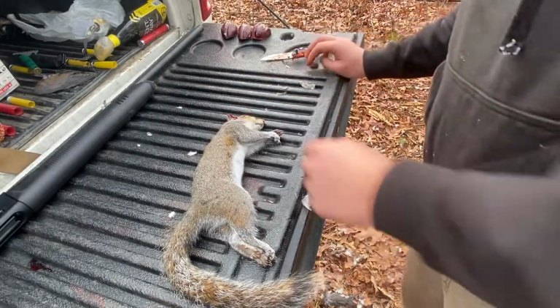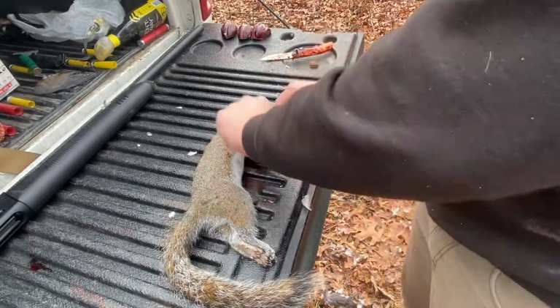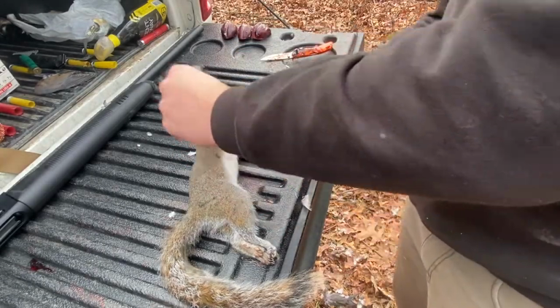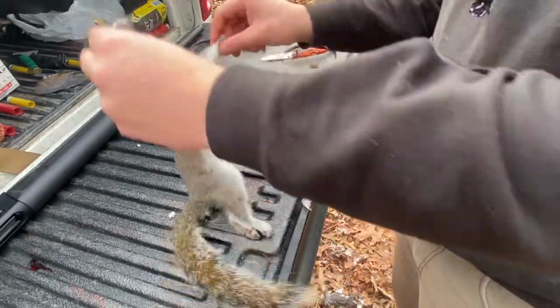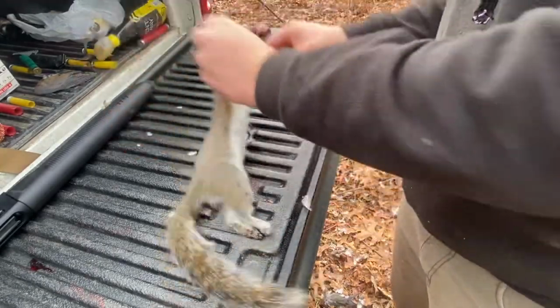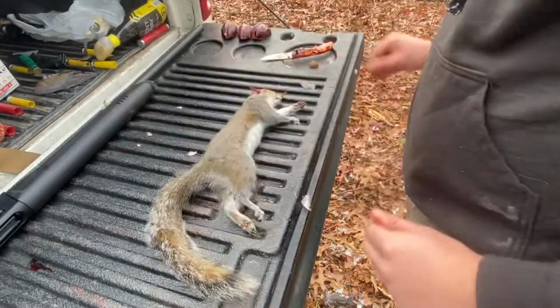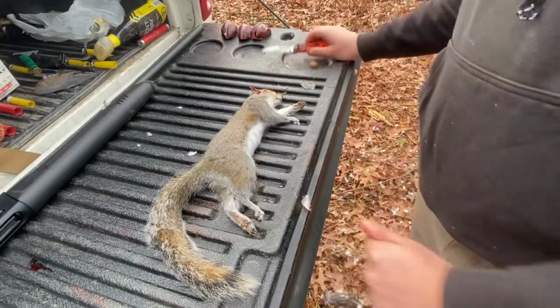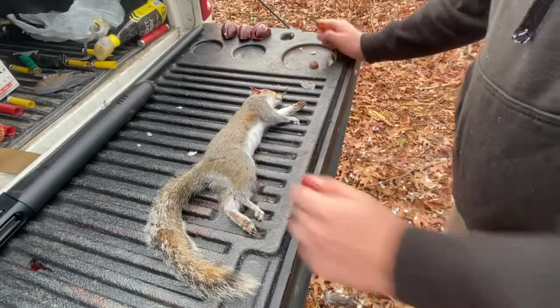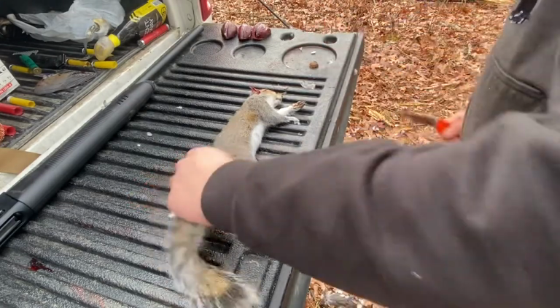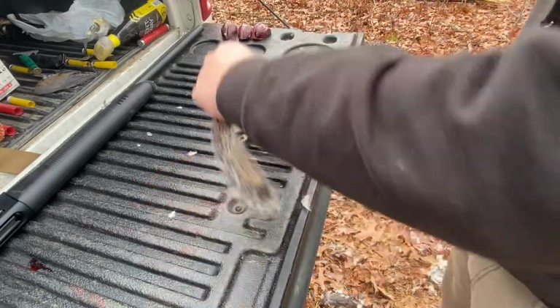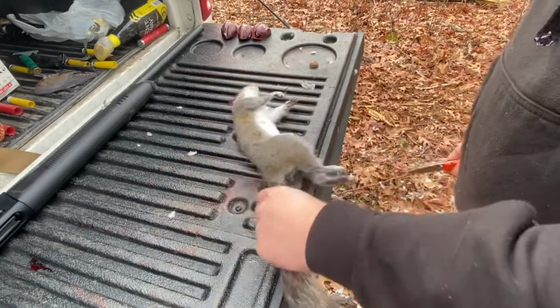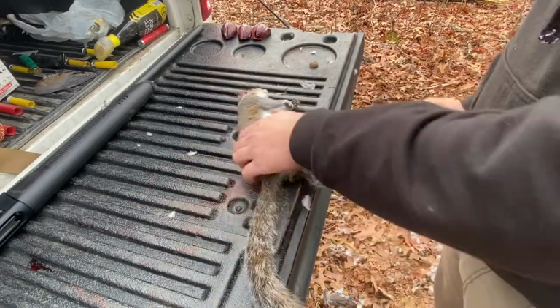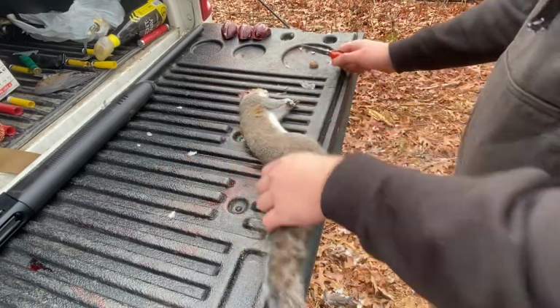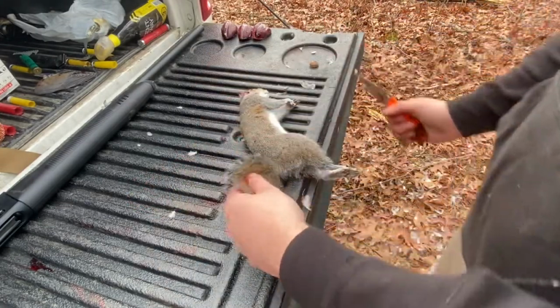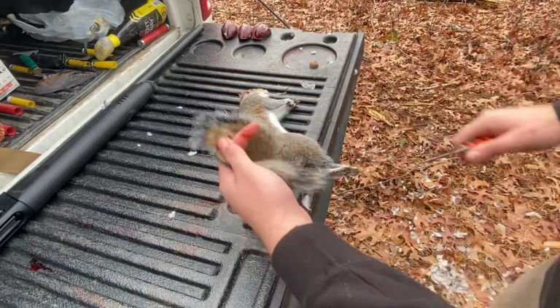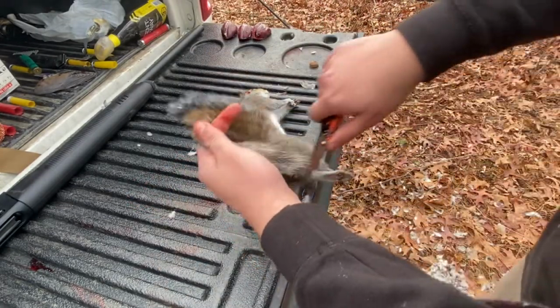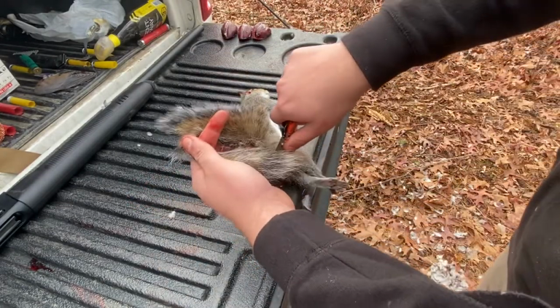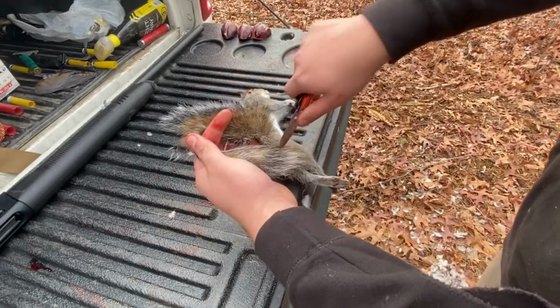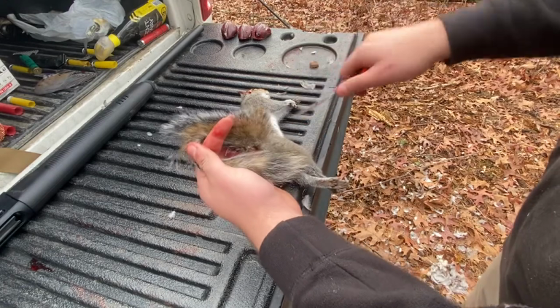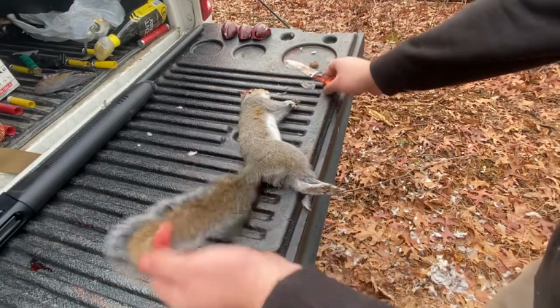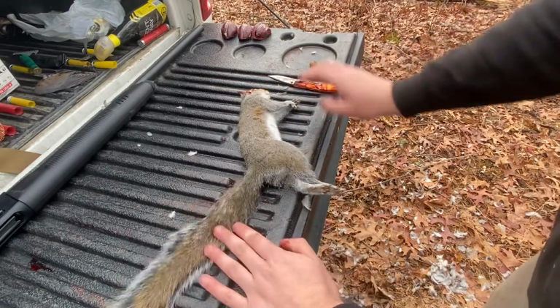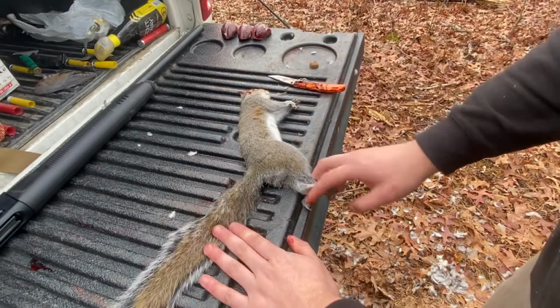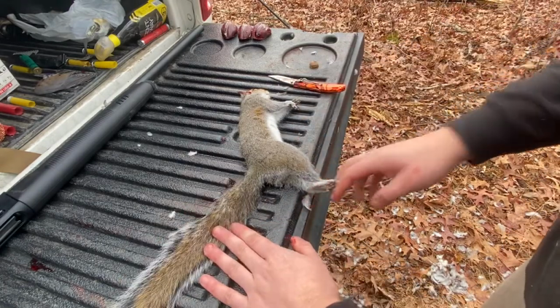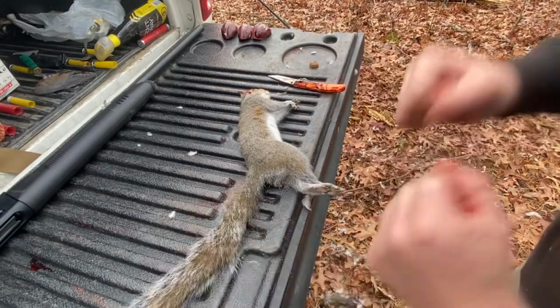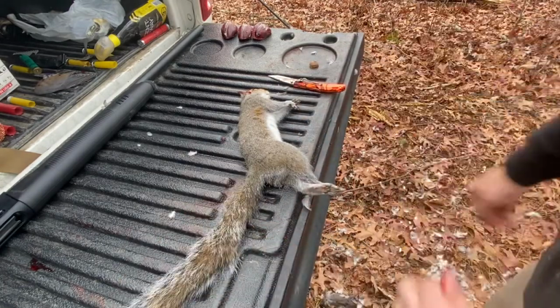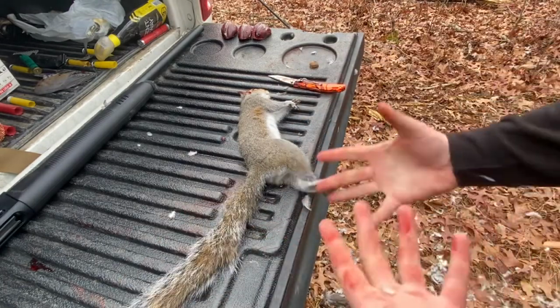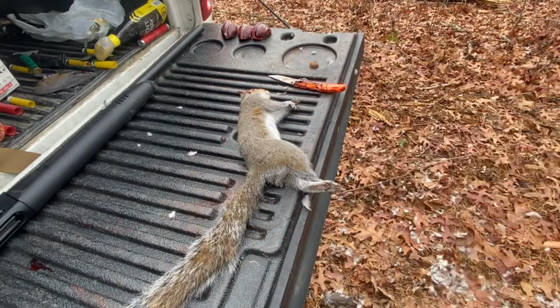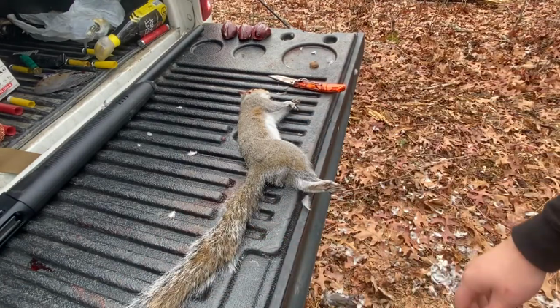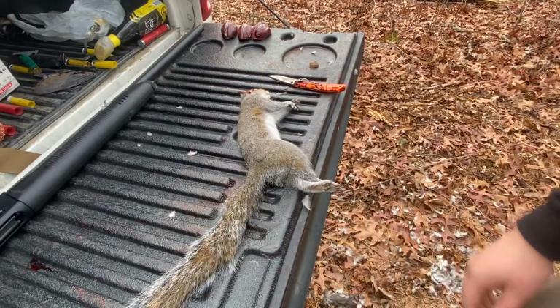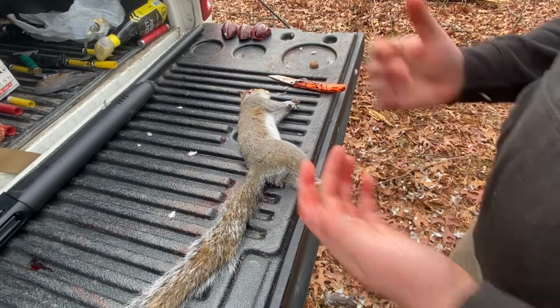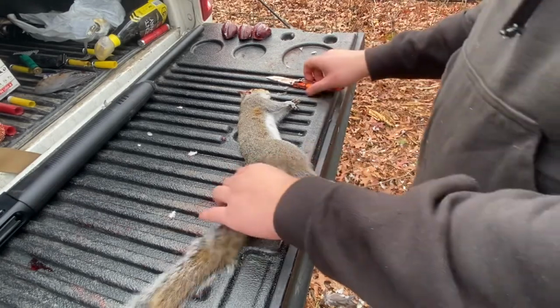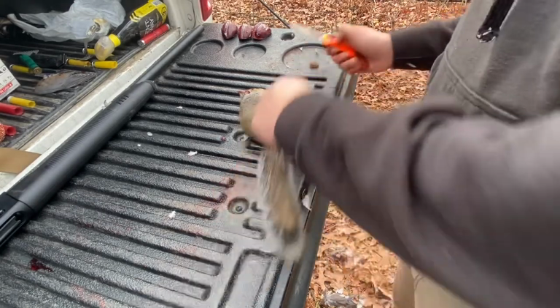Anyway, so there's two methods that I've found when it comes to cleaning squirrels. Usually you'll see the tail method, which is where you cut the bottom of the bone, put your foot on the back and just yoink up. I've never had much luck with that, so we're going to do it my way.